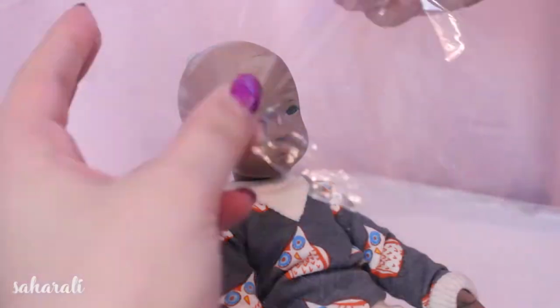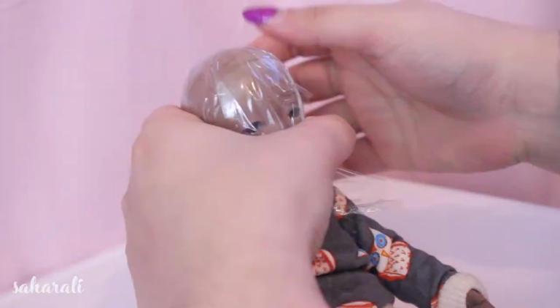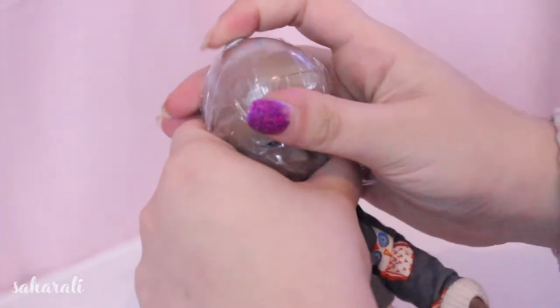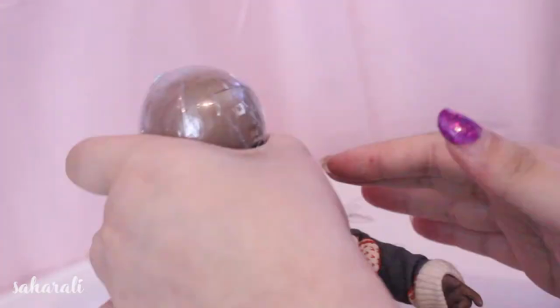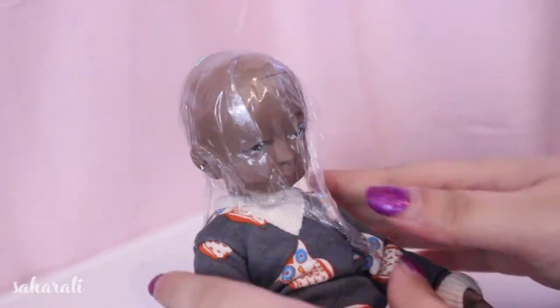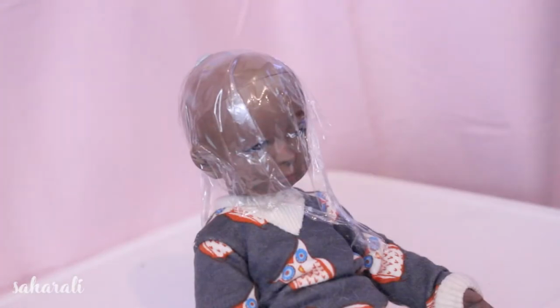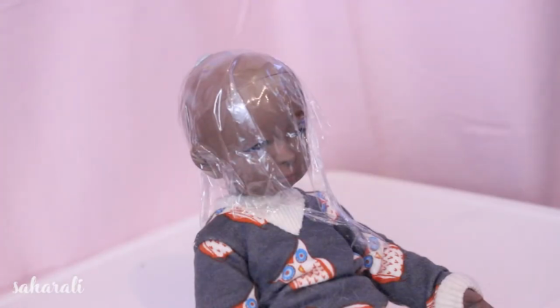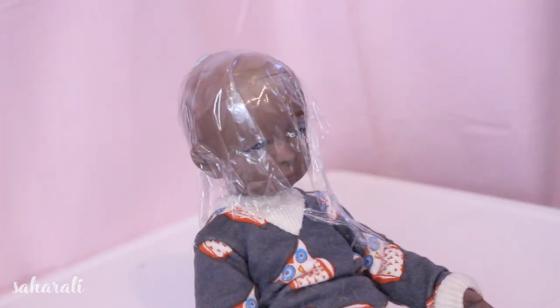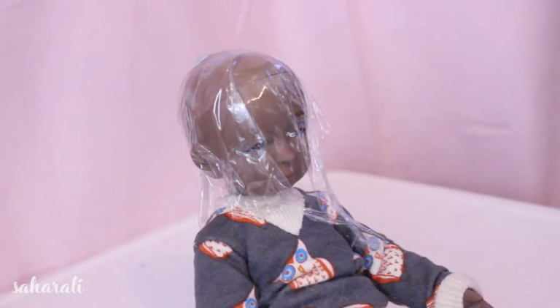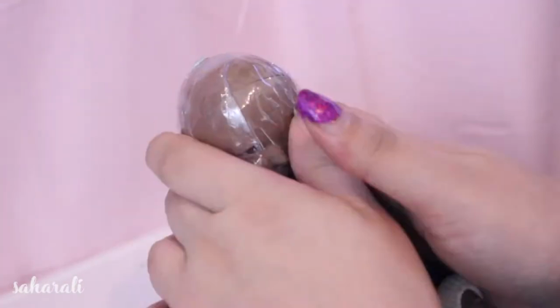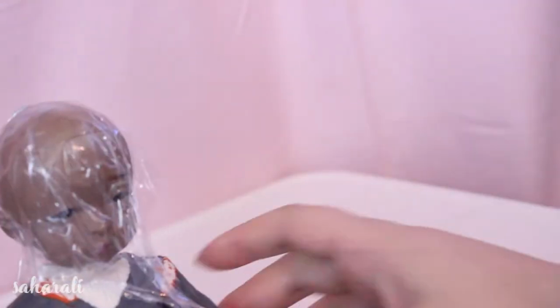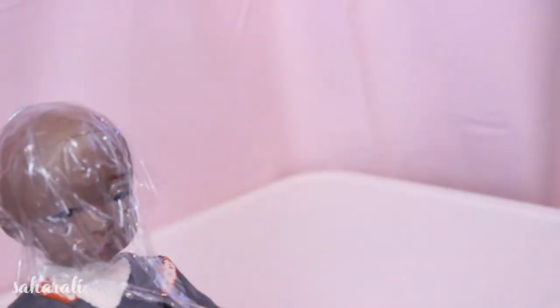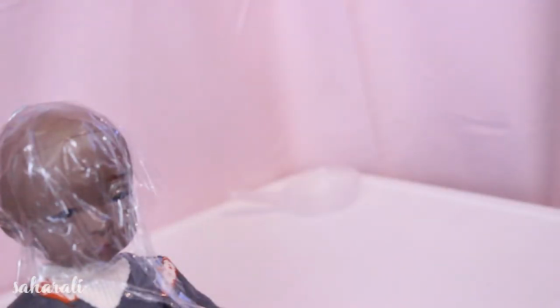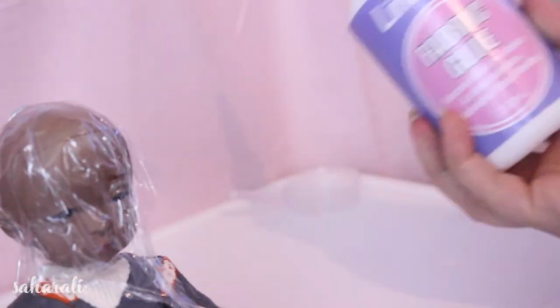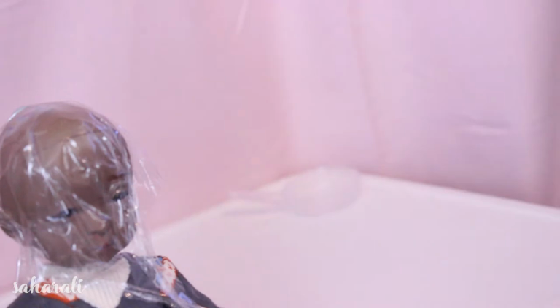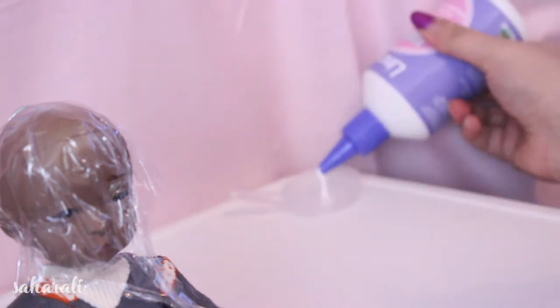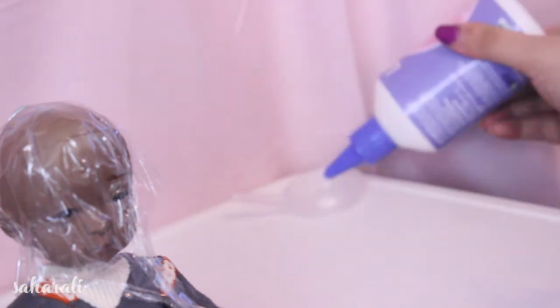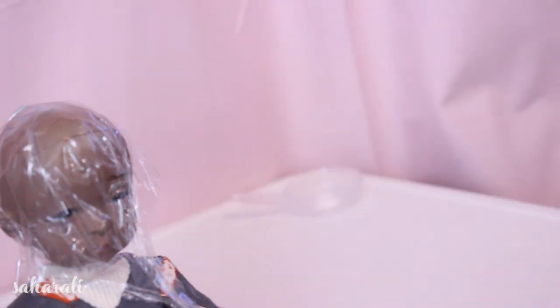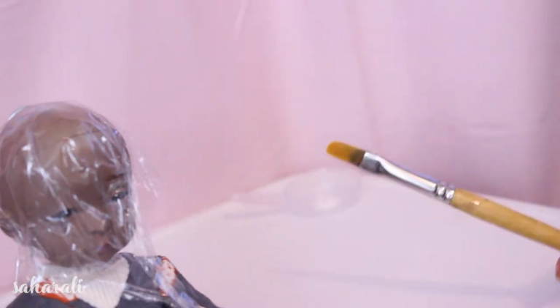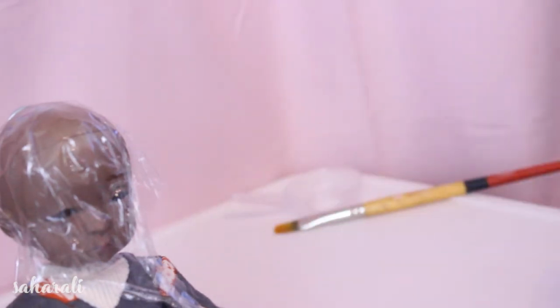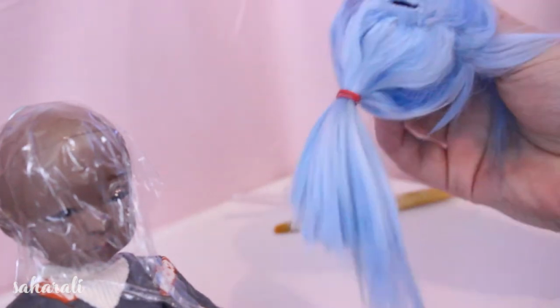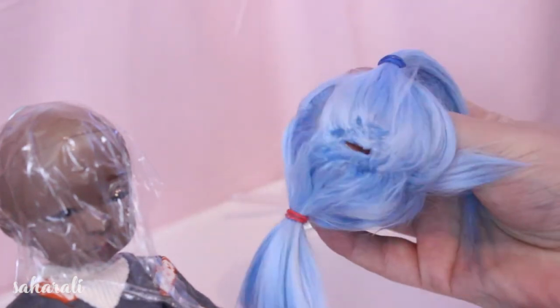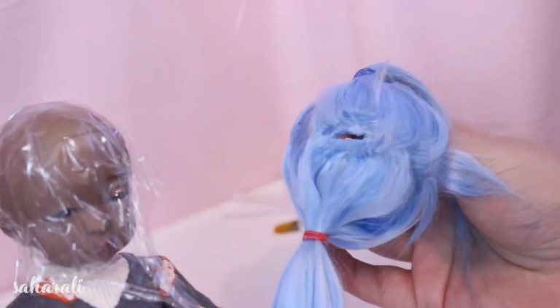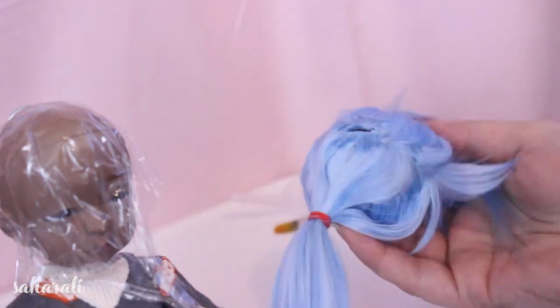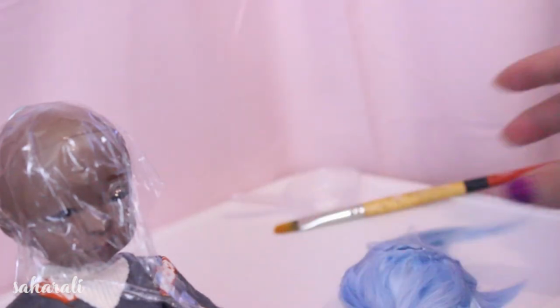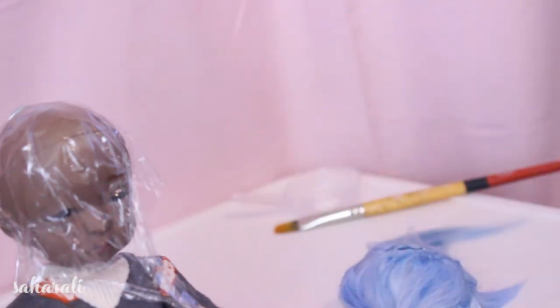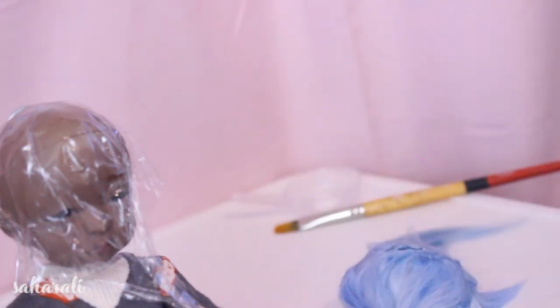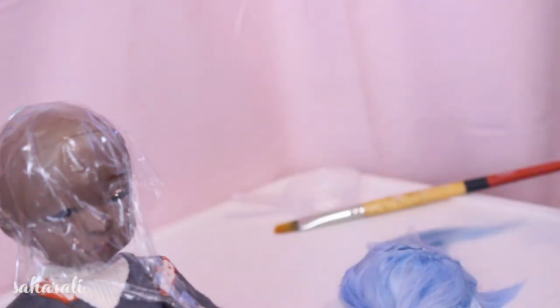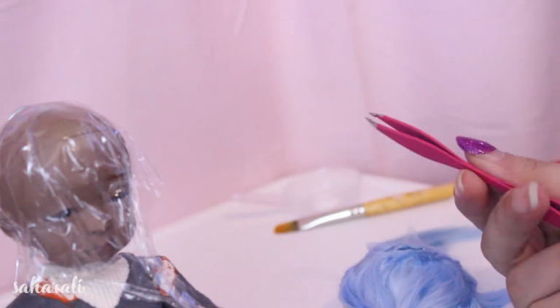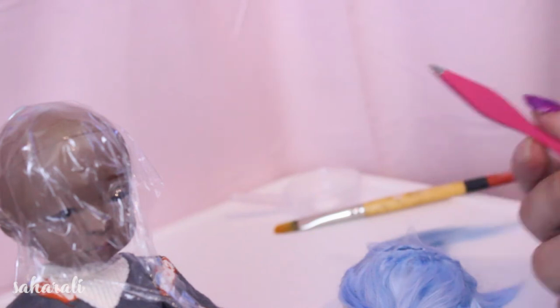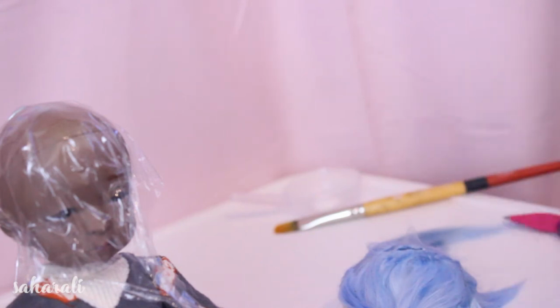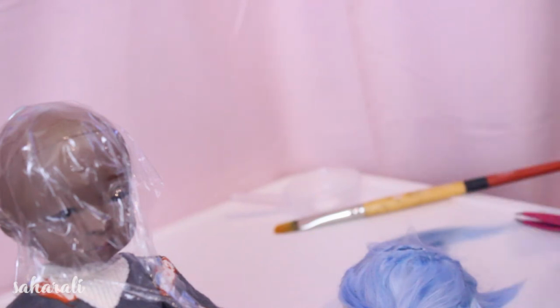Protect the doll's head with some plastic wrap or a freezer bag, grab your favorite glue and a brush, tie off the sections of hair so they won't get in the way while gluing, and a tweezer will probably help if you have trouble pushing the wefts in the hole.